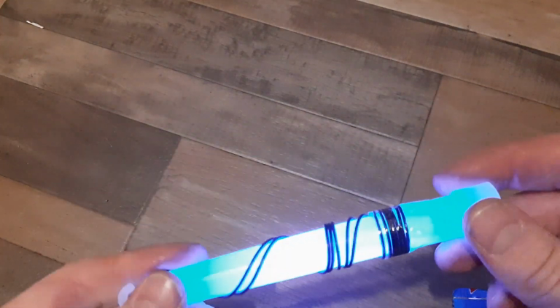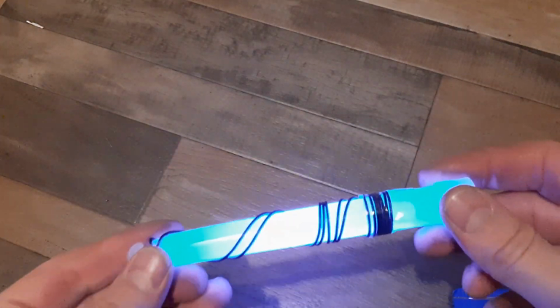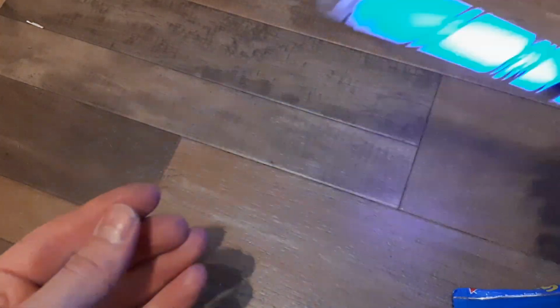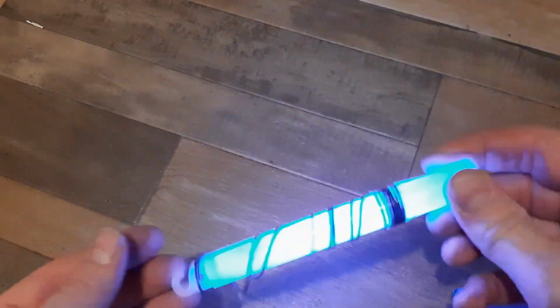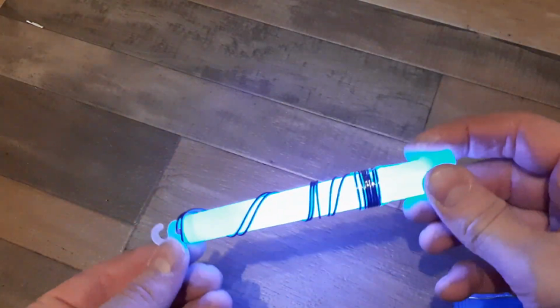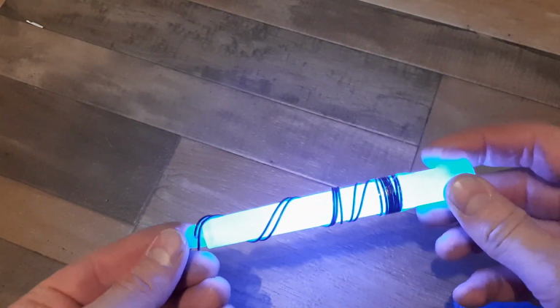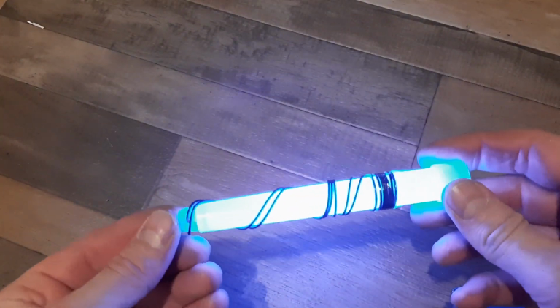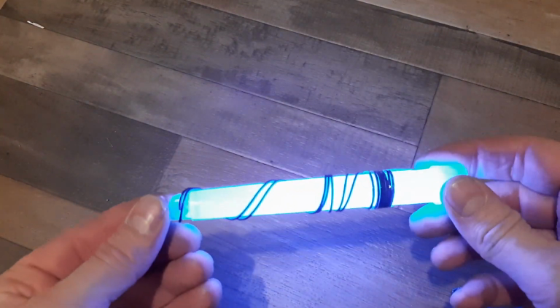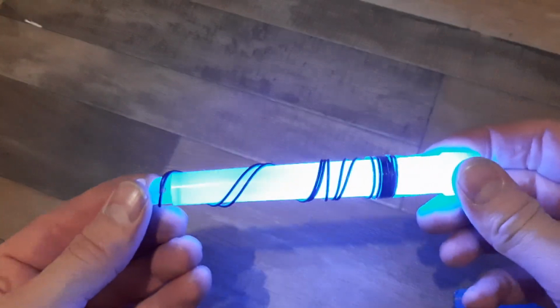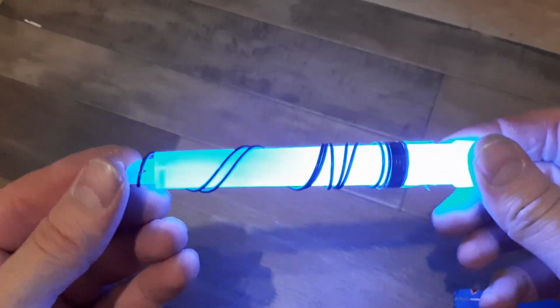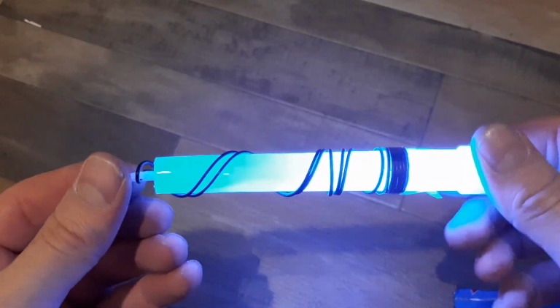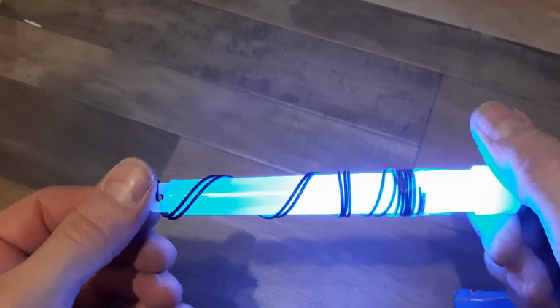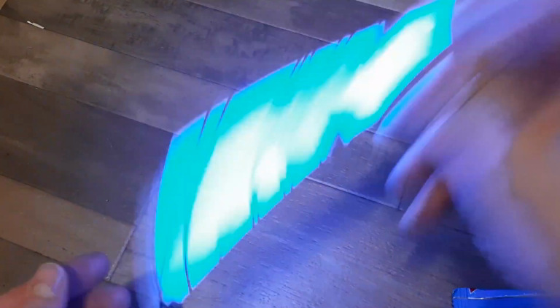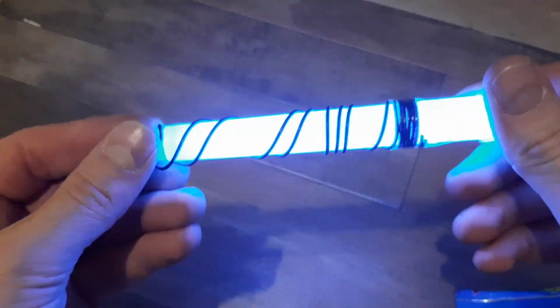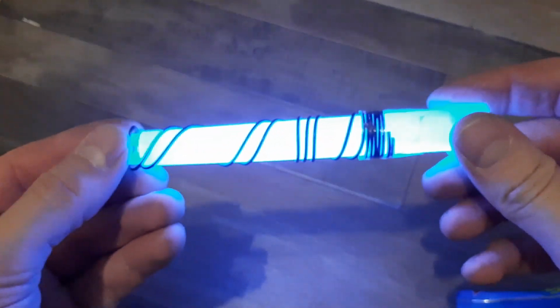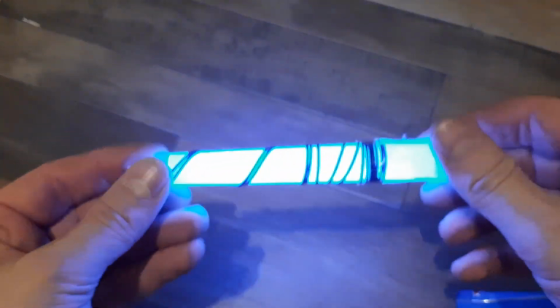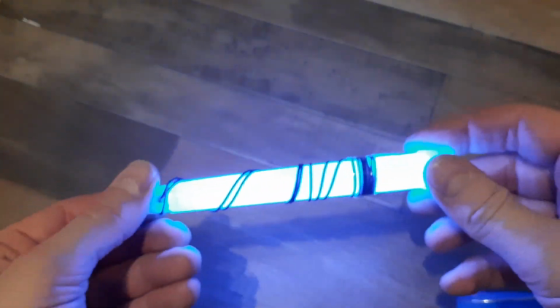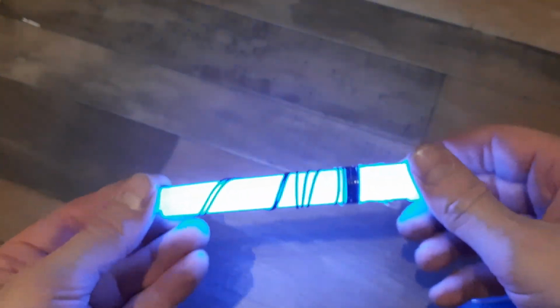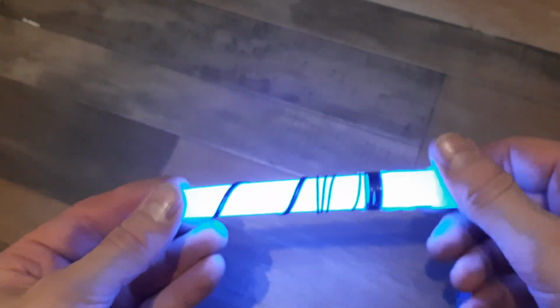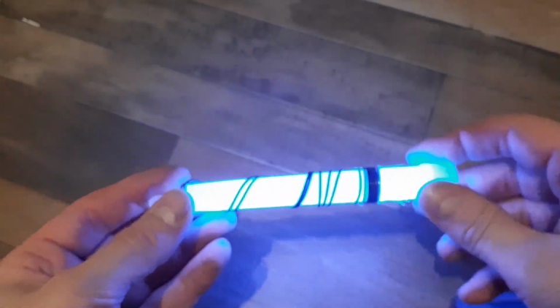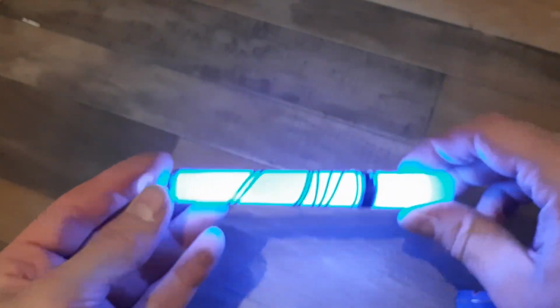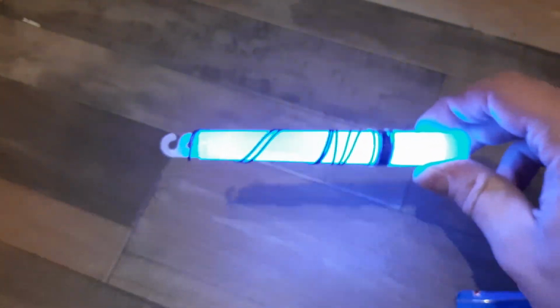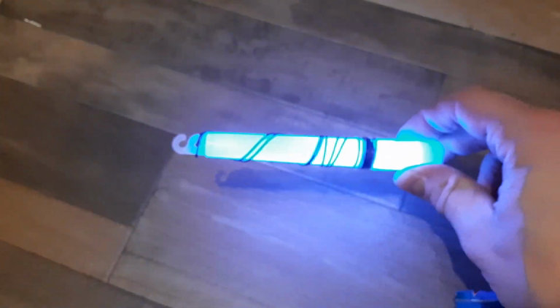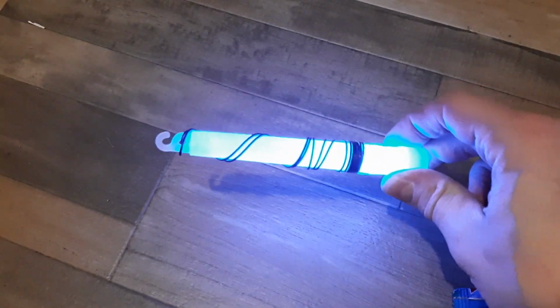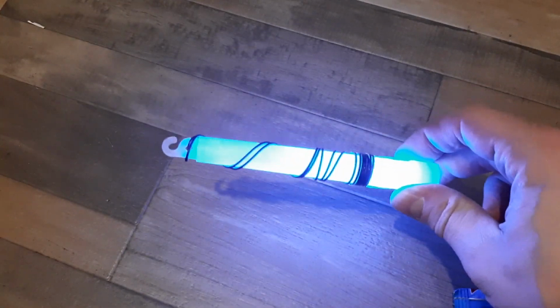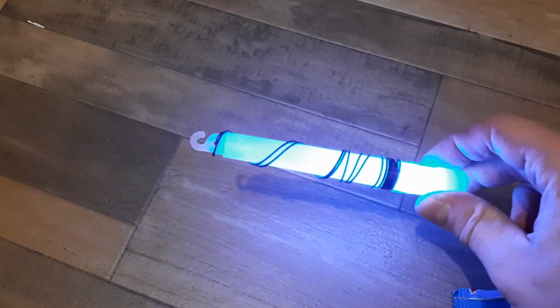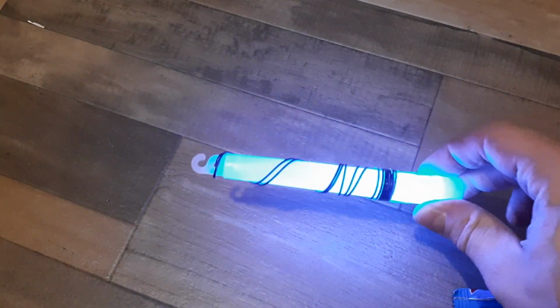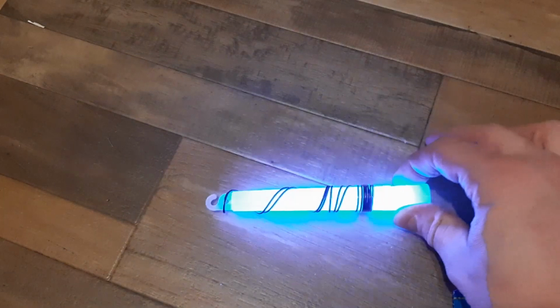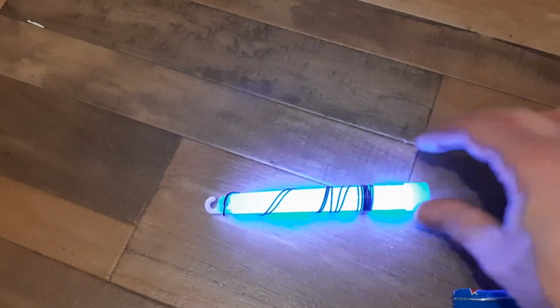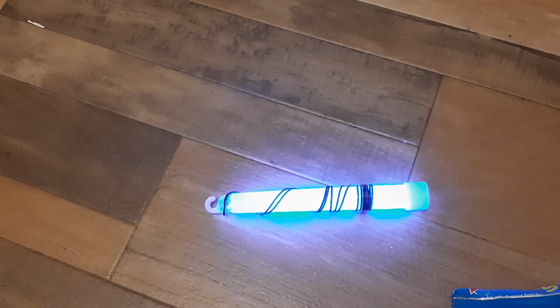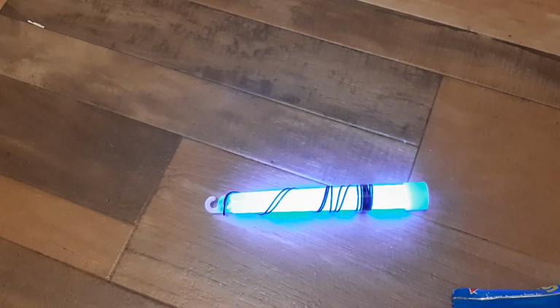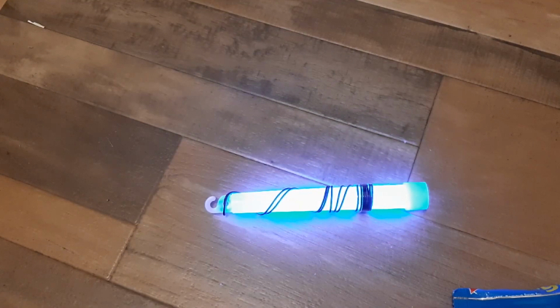Look at that. Holy cow, that is really bright. Wow, it's even brighter after shaking it up. It's a little brighter on camera than it is in reality, but let's try it in the dark.